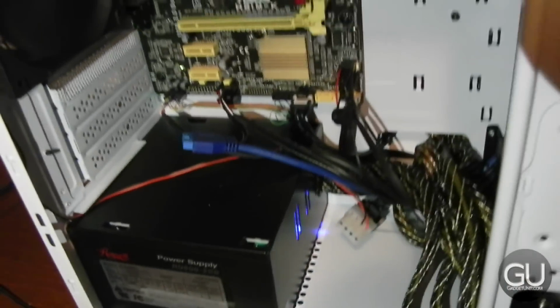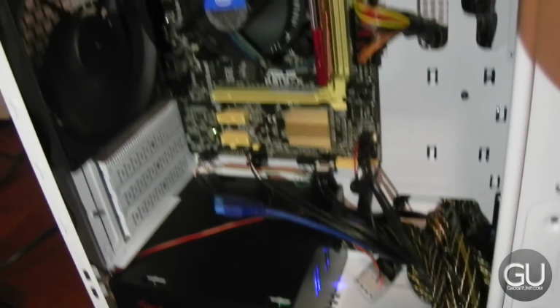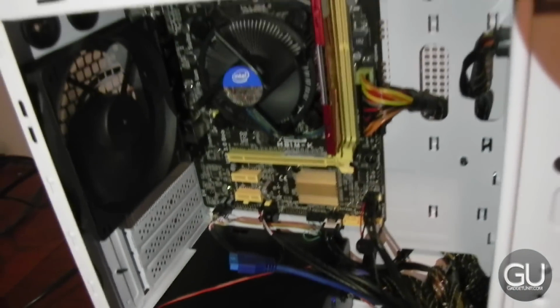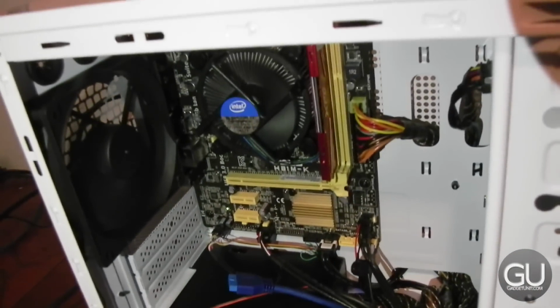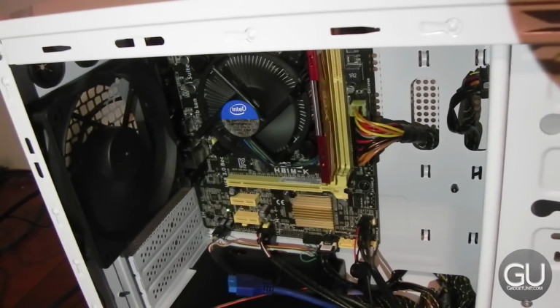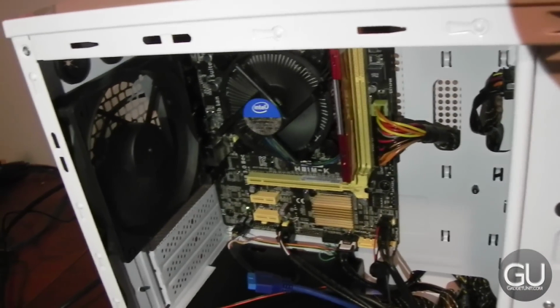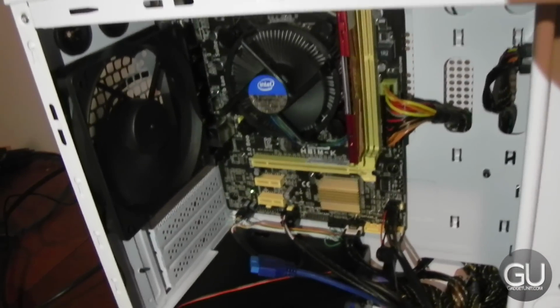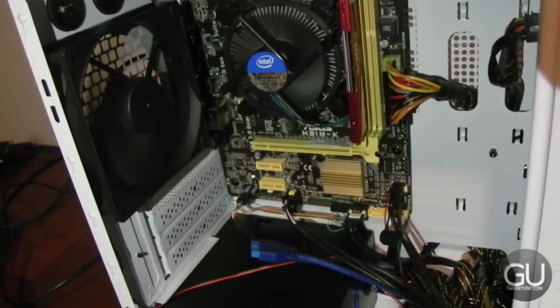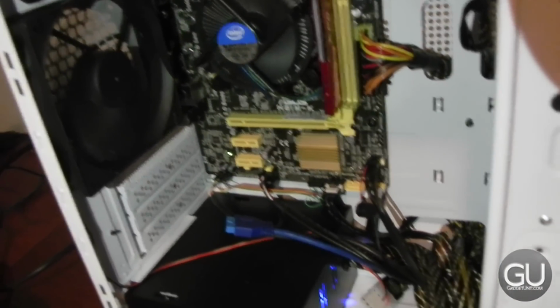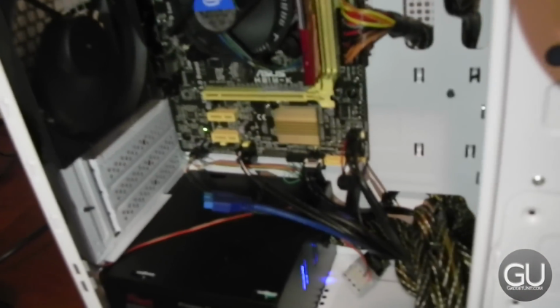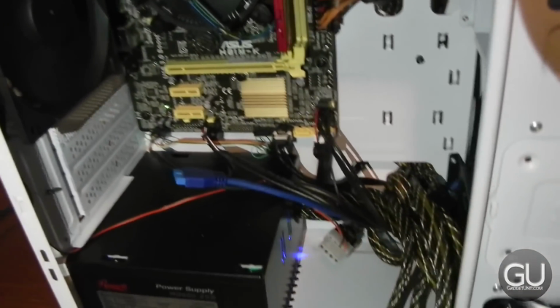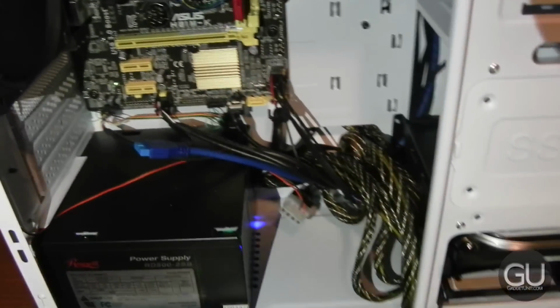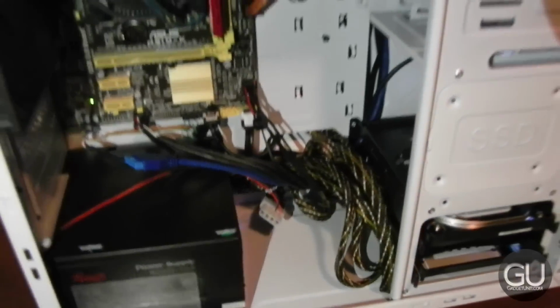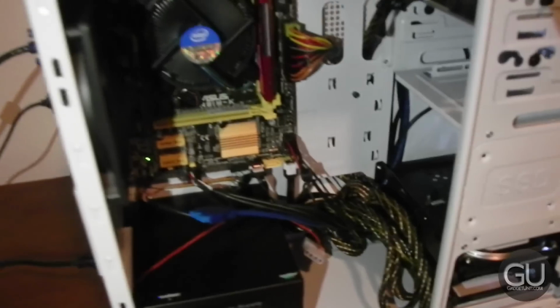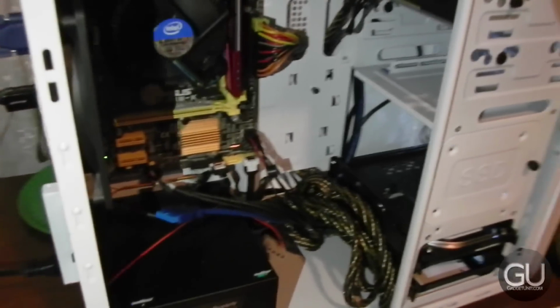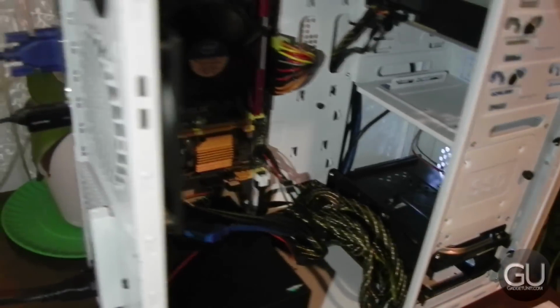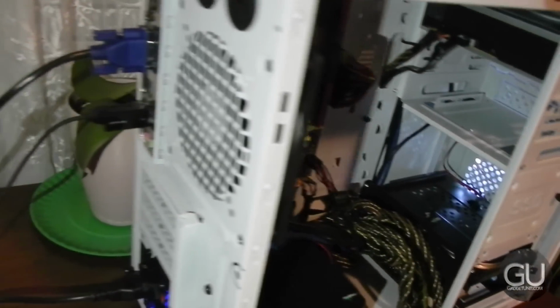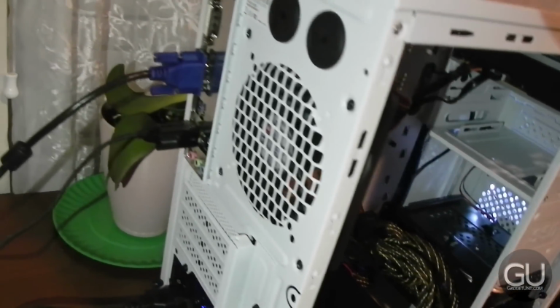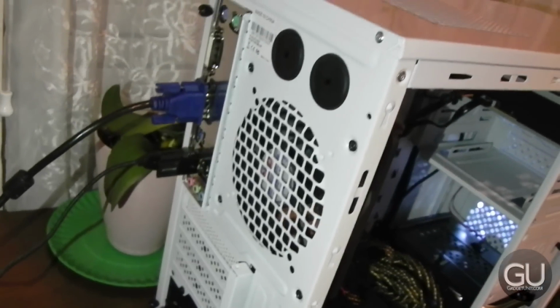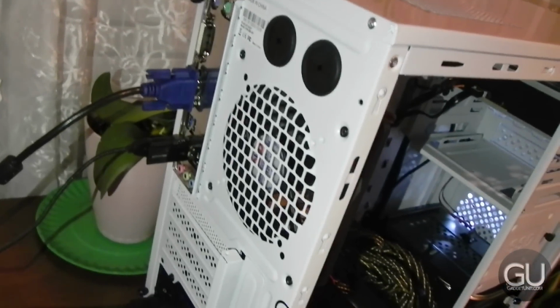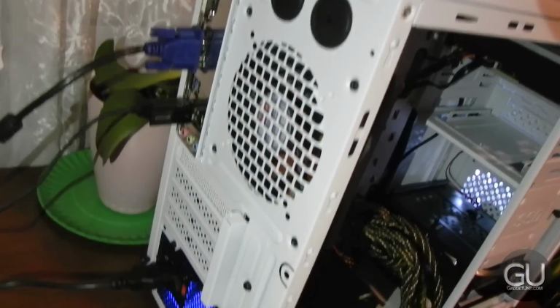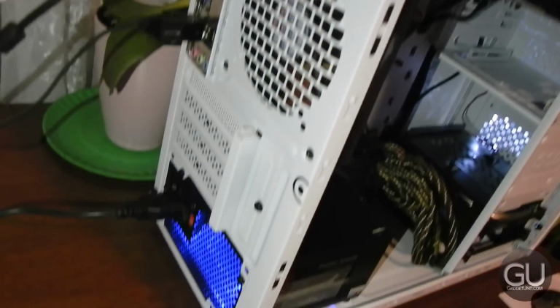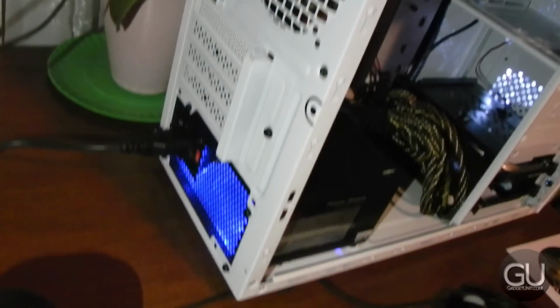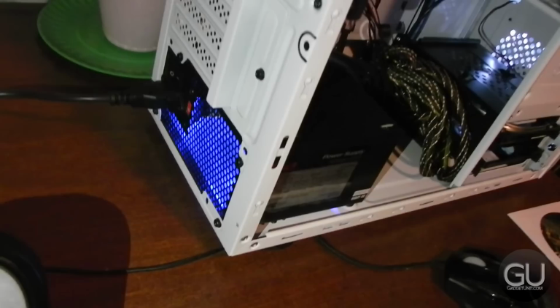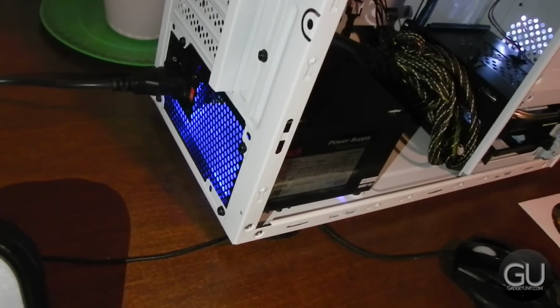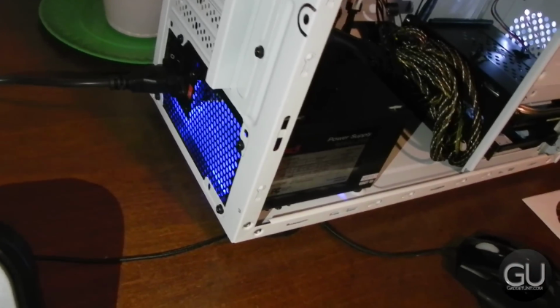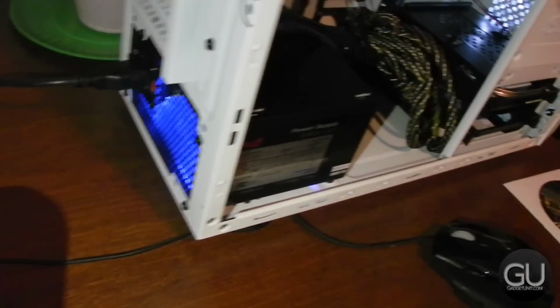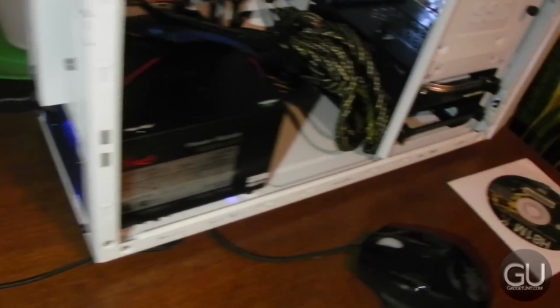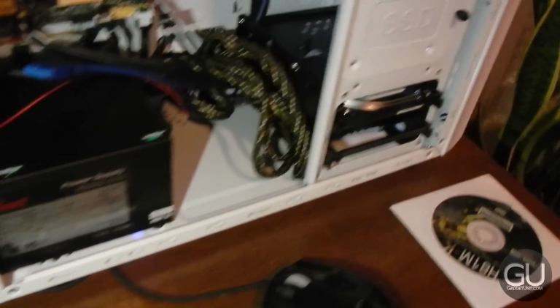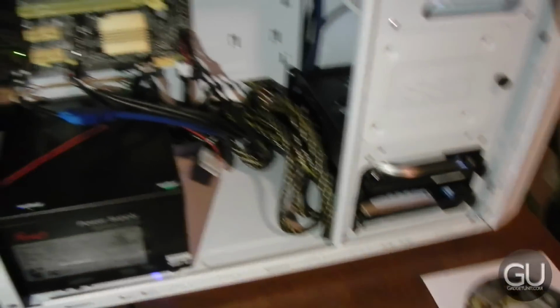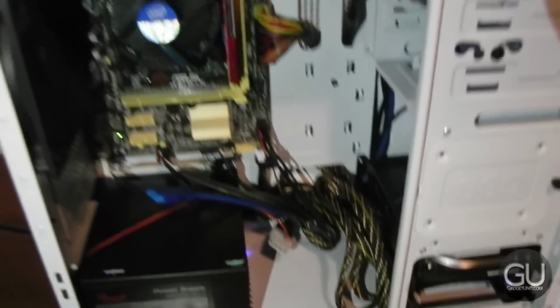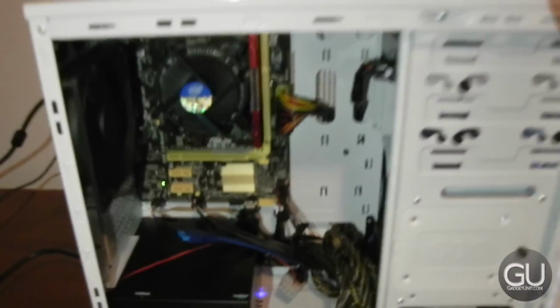Everything works on the first try. You can see the rear fan working as well. That's pretty much it with the build video. If you have any comments, questions, or feedback about this or anything else, feel free to leave those down below in the comments area. Thanks a lot for watching, and I'll talk to you all very soon.